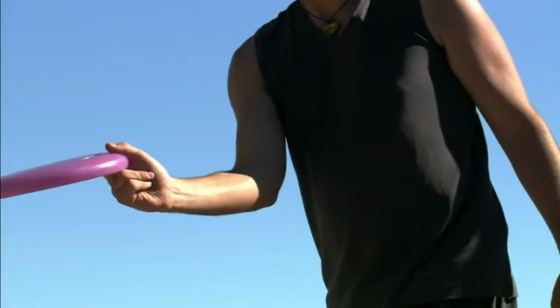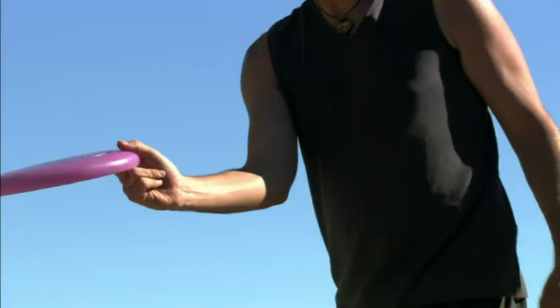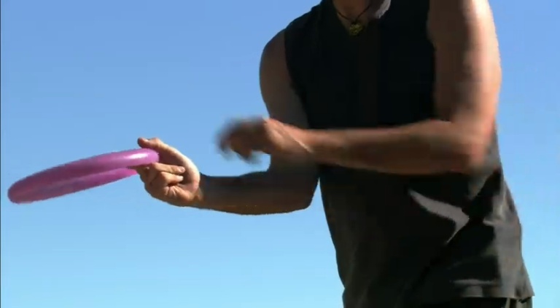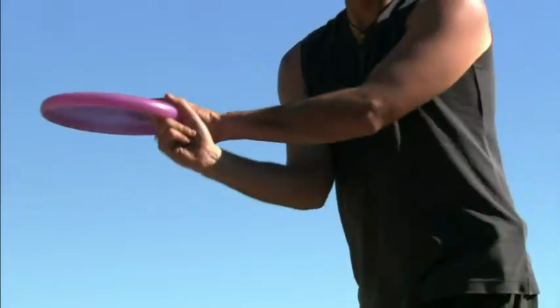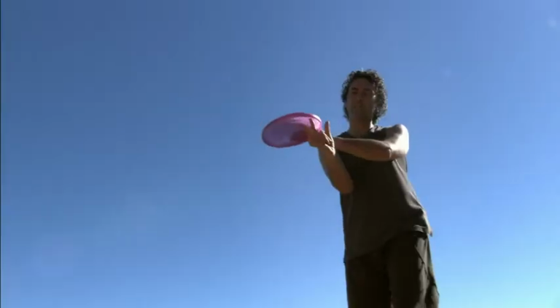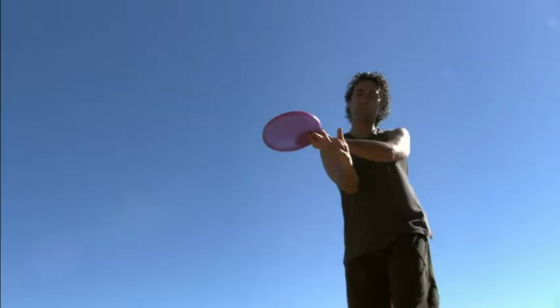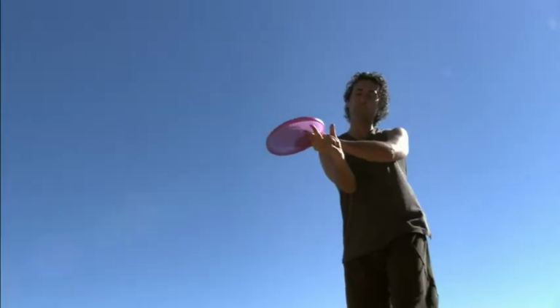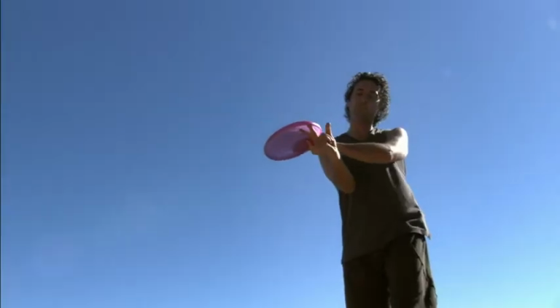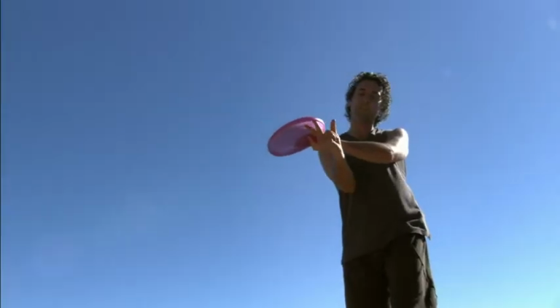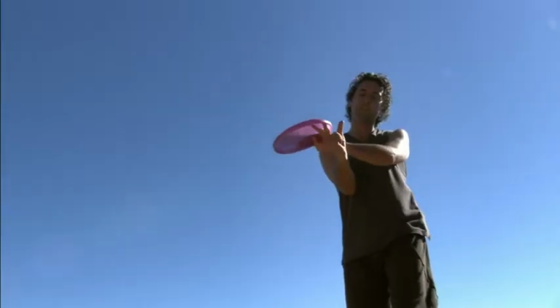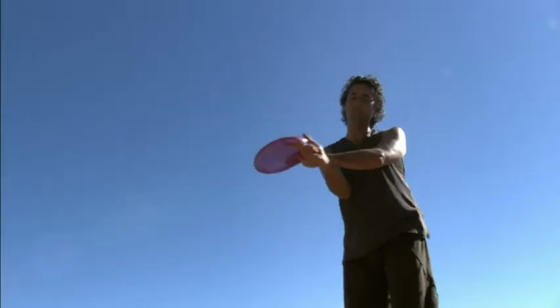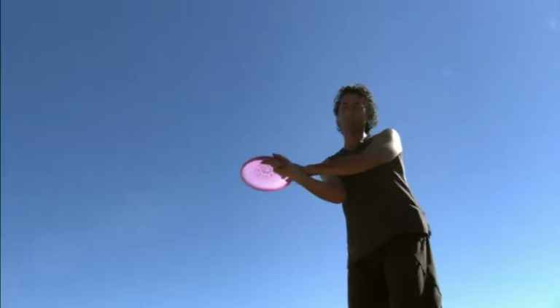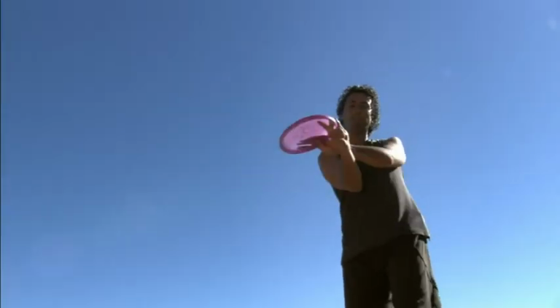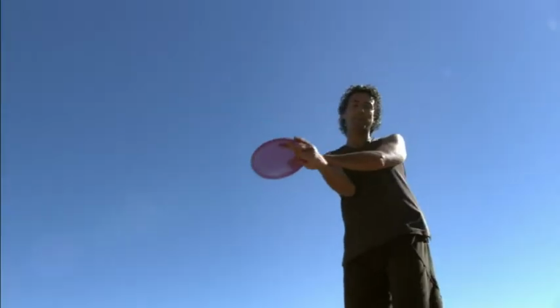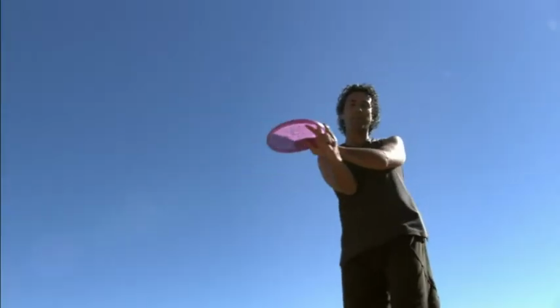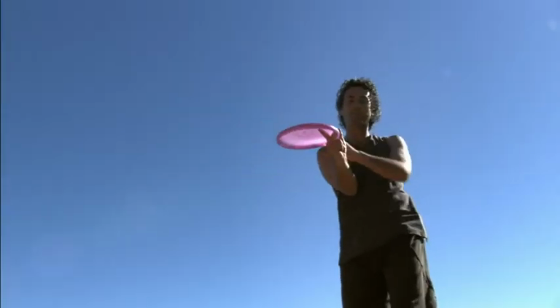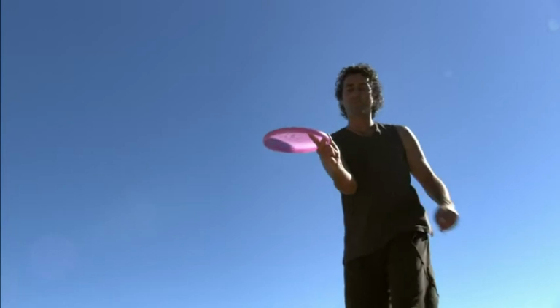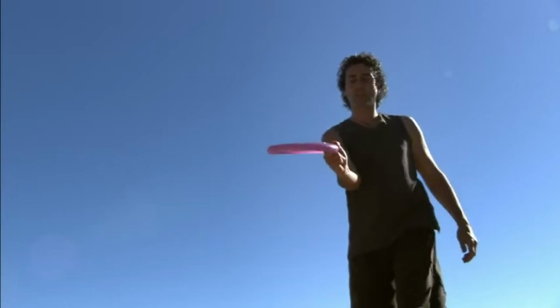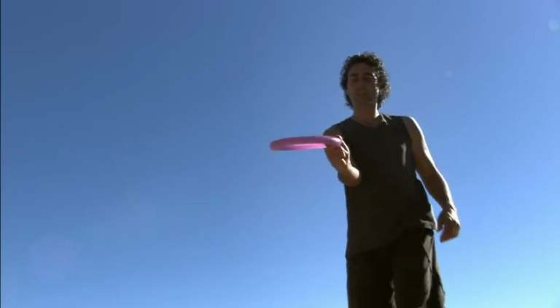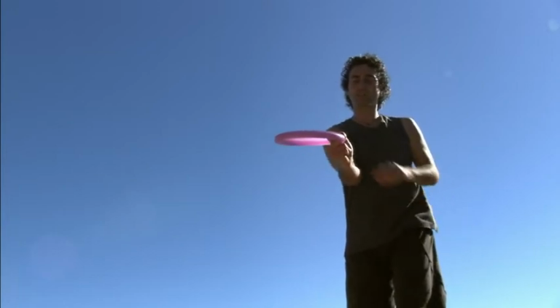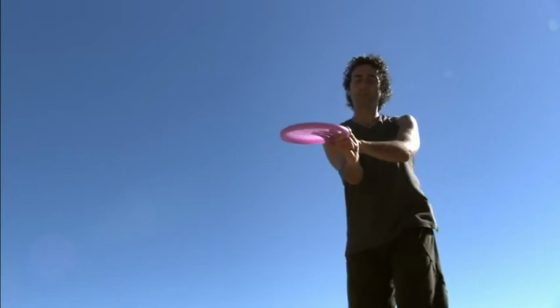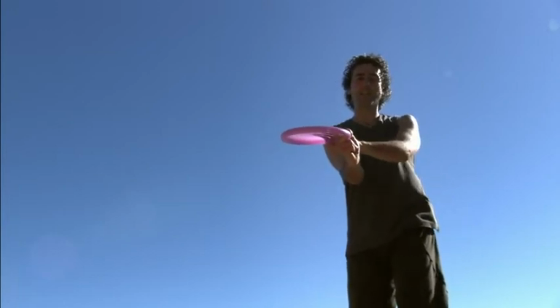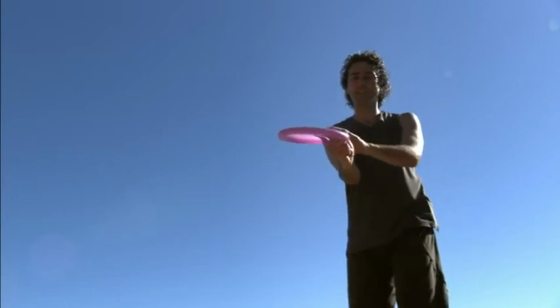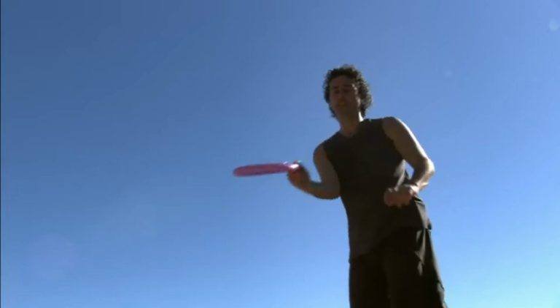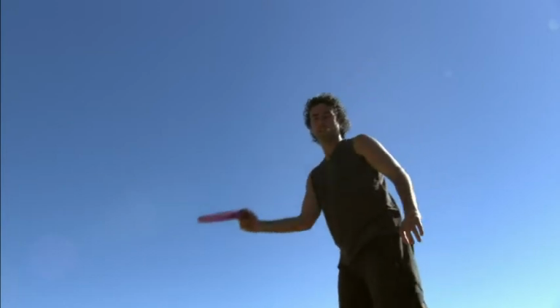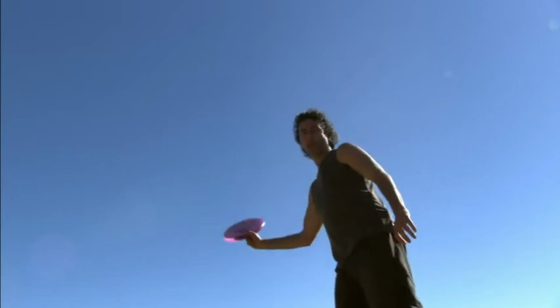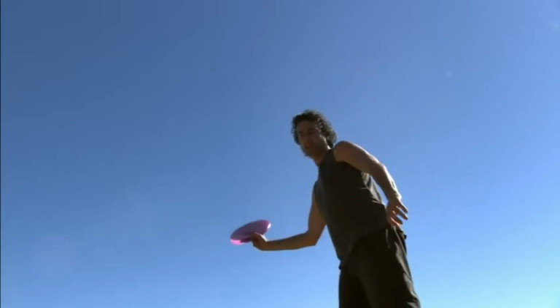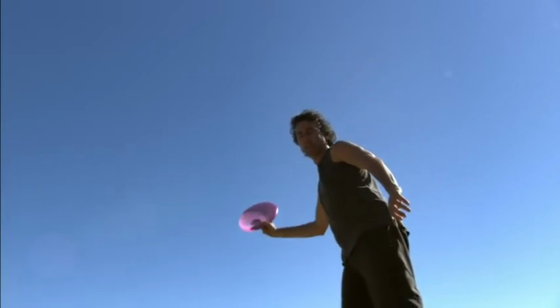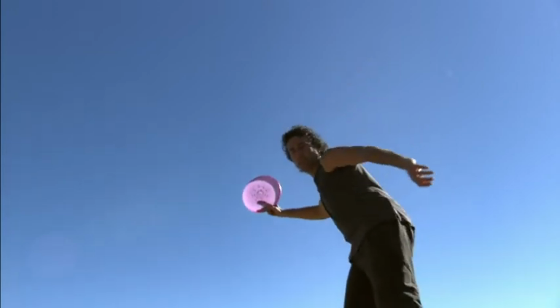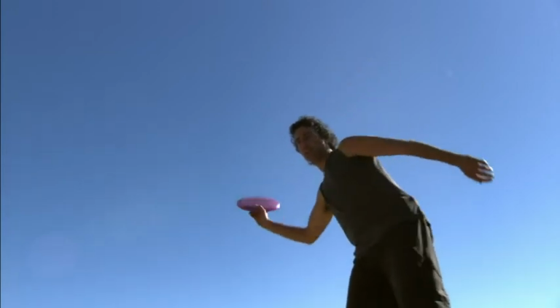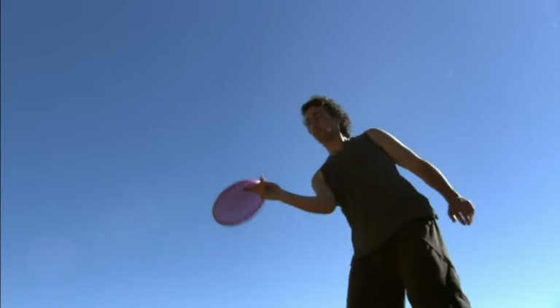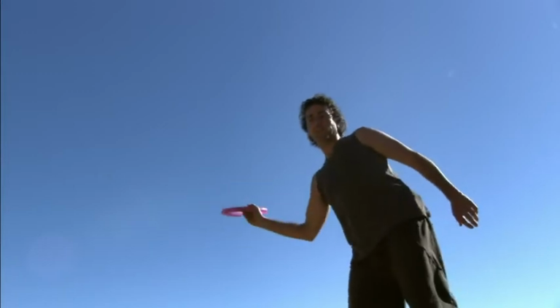Take the disc and make sure your first finger is up against the inside rim. That's where you'll get your momentum. Take the disc flatly, bring it back, and then you want to flick it.